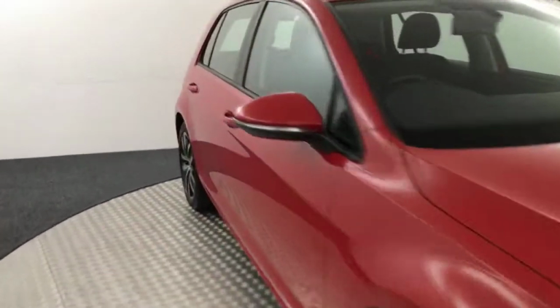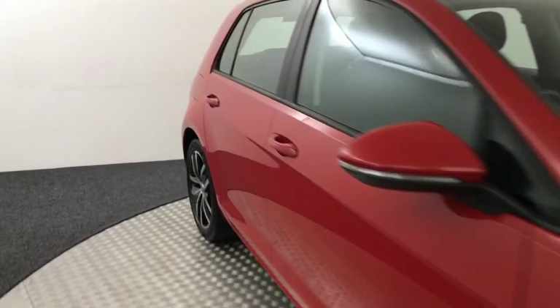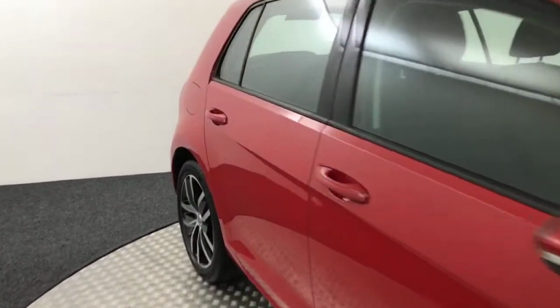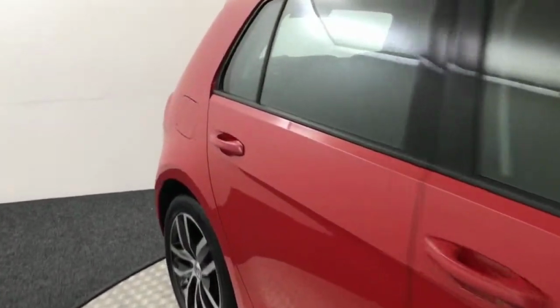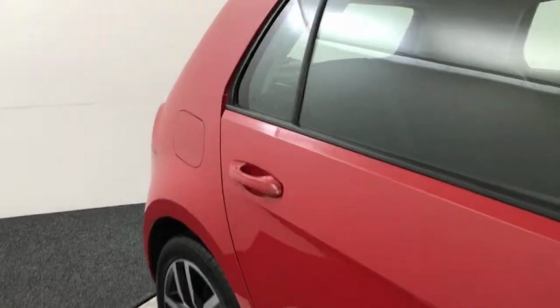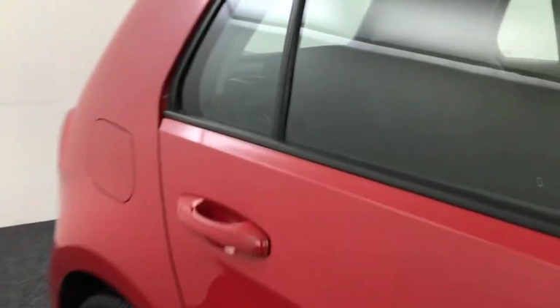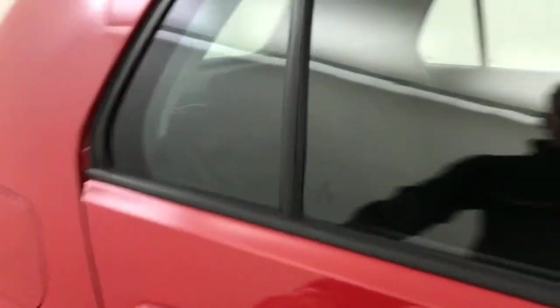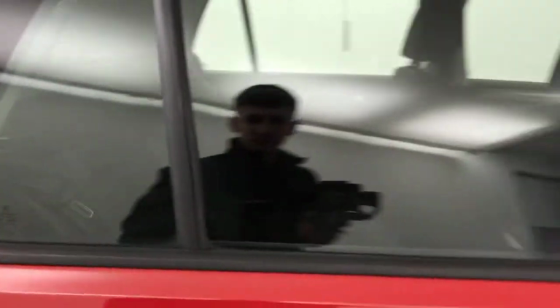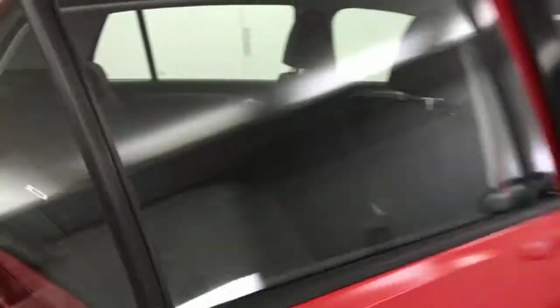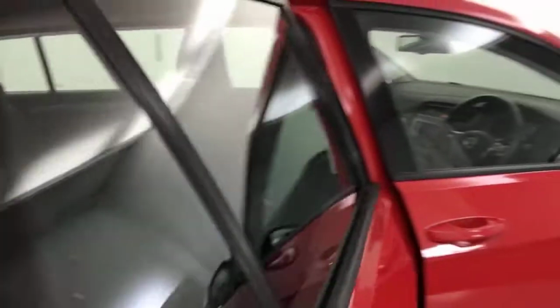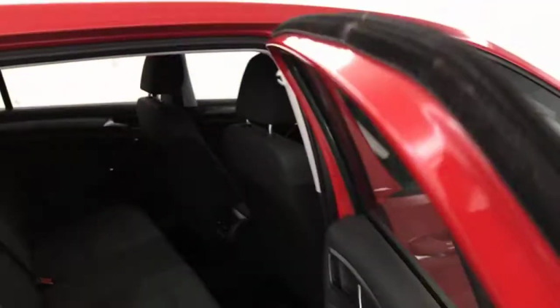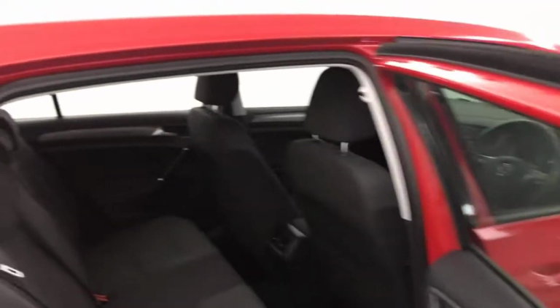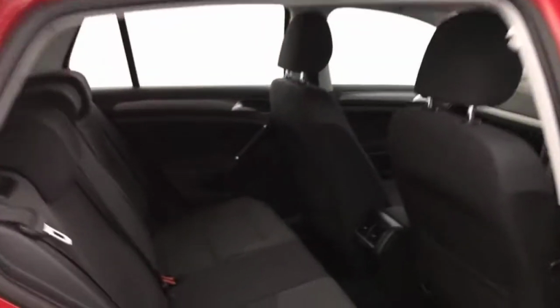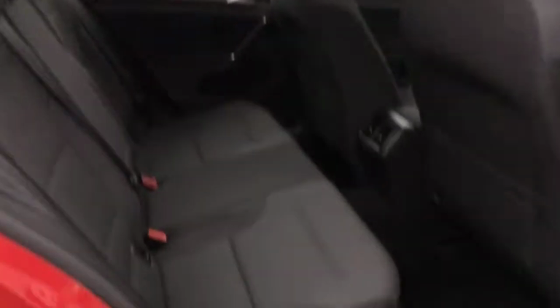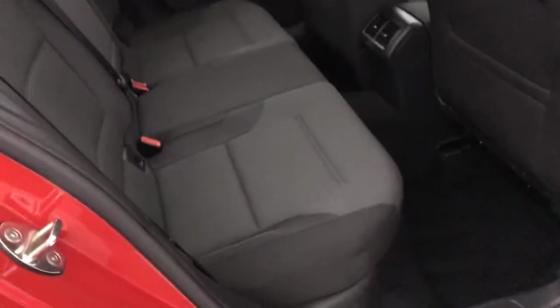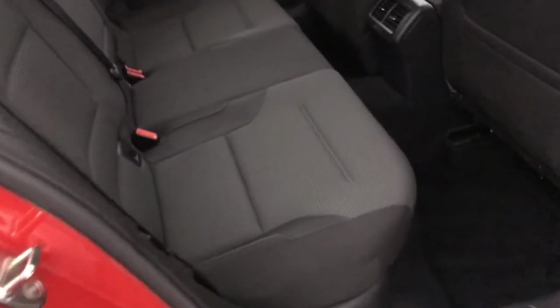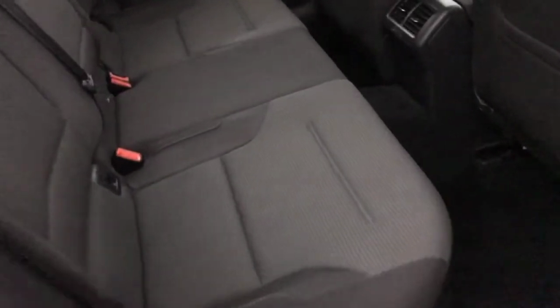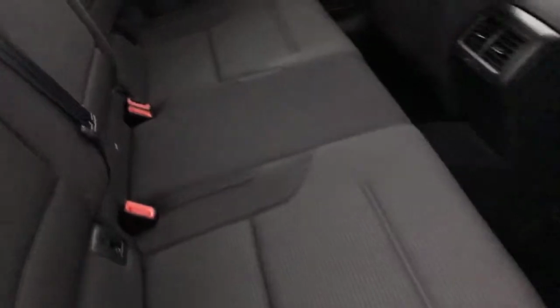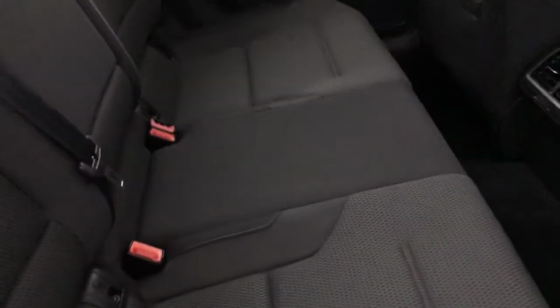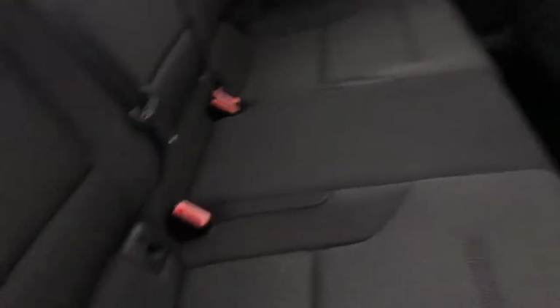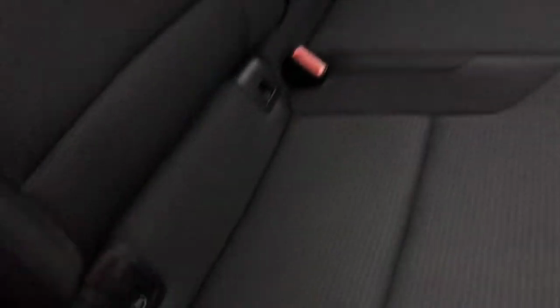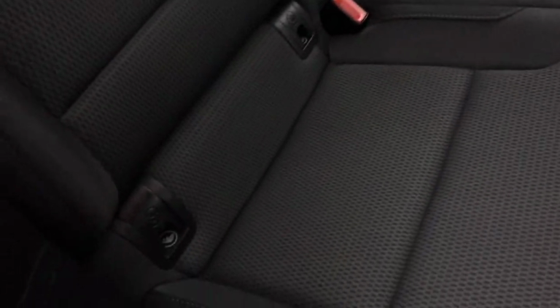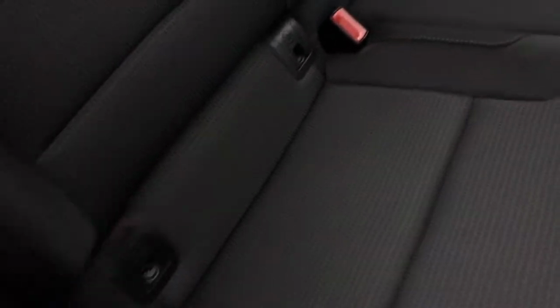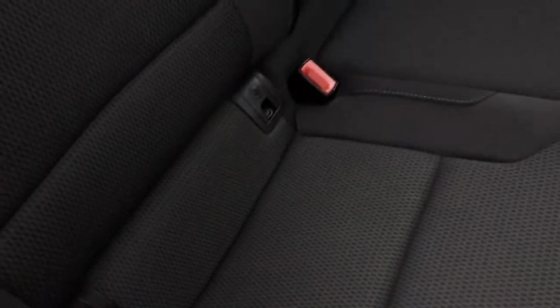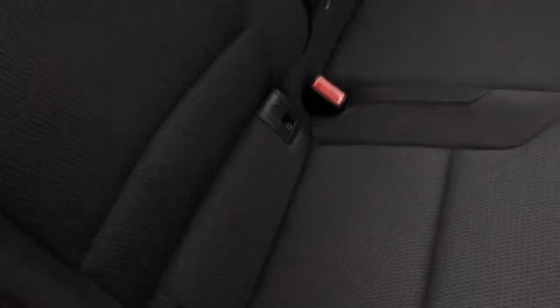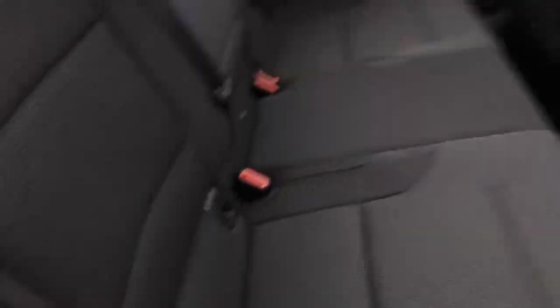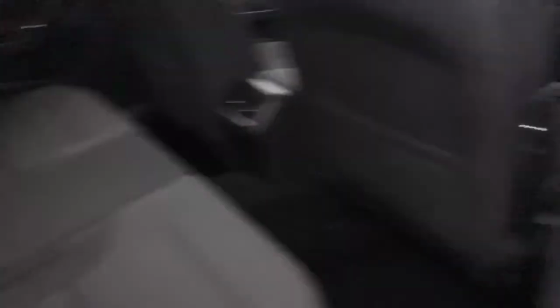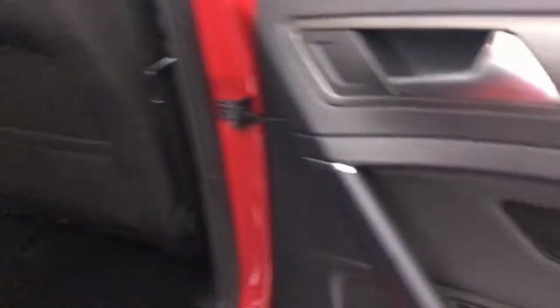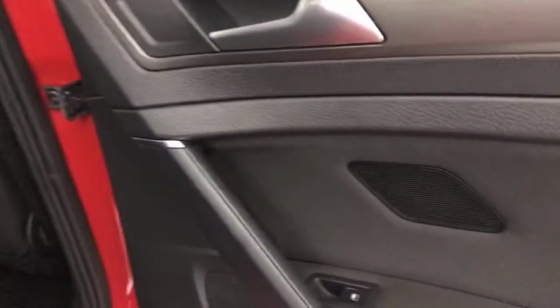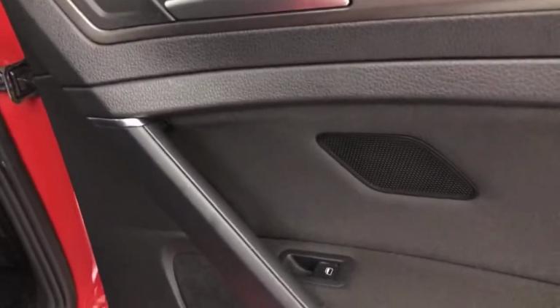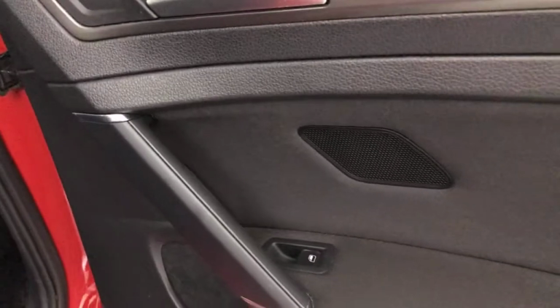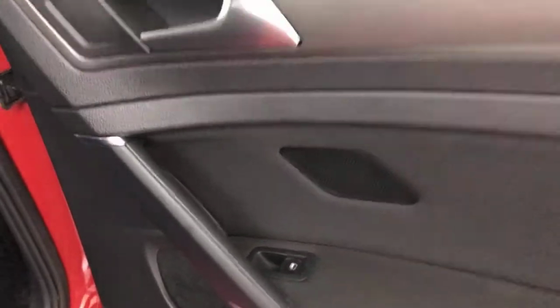Let's start in the back. You've got a full cloth interior which is in very, very clean condition. There's ISOFIX on the outer two seats for your child seats.